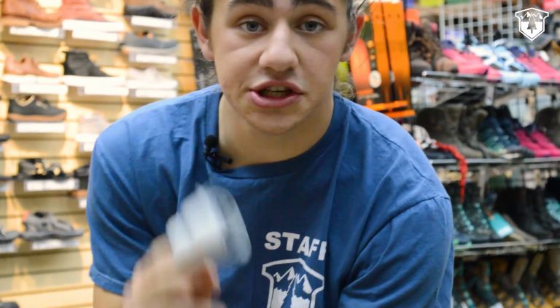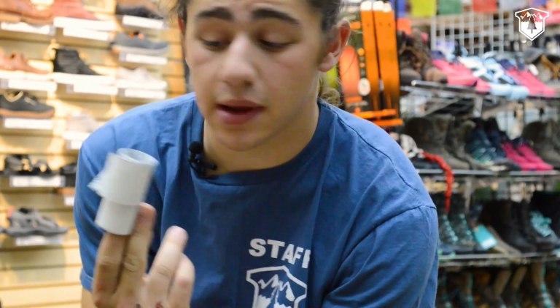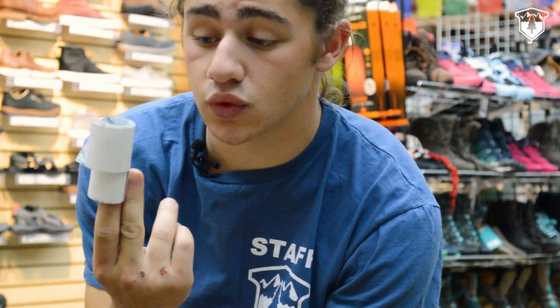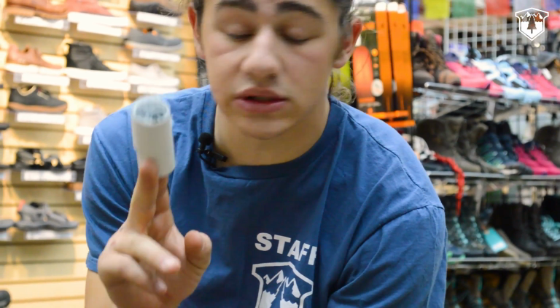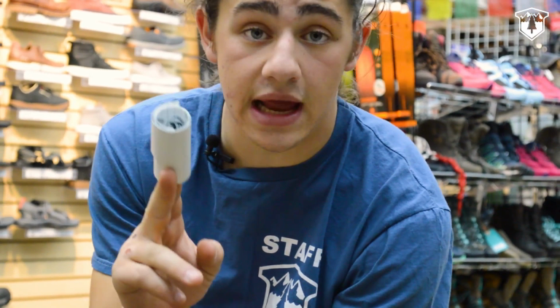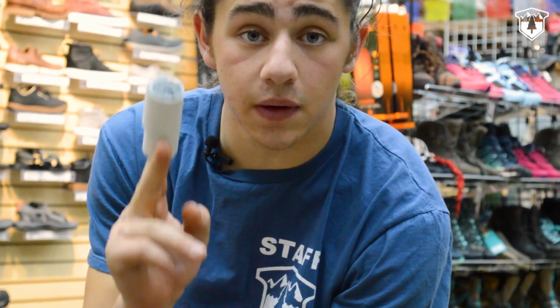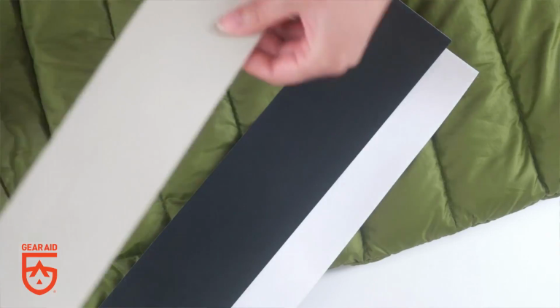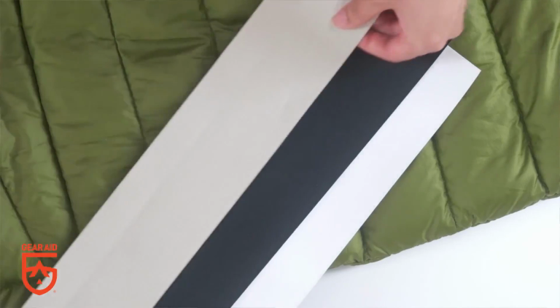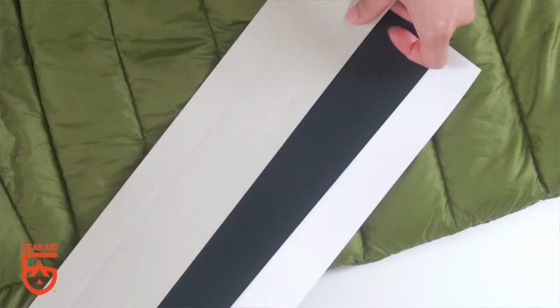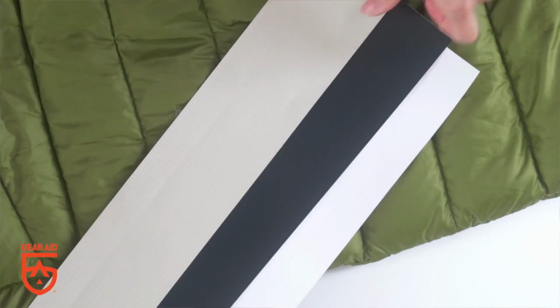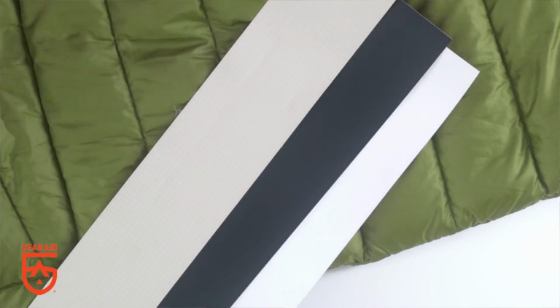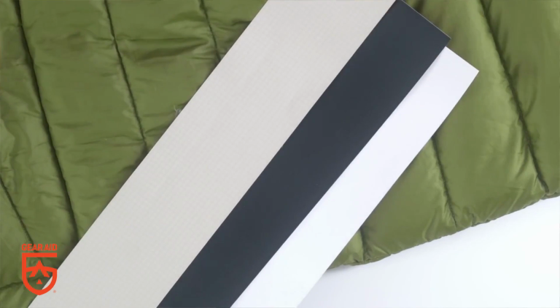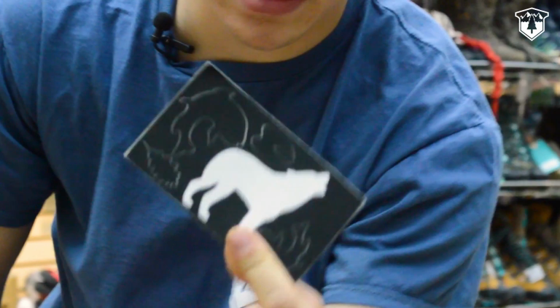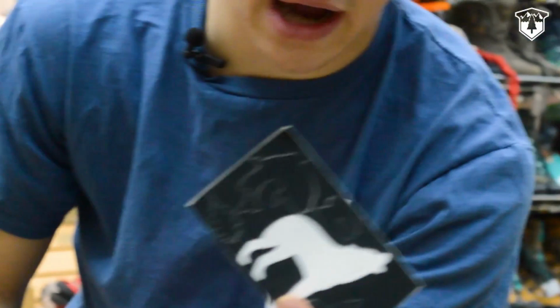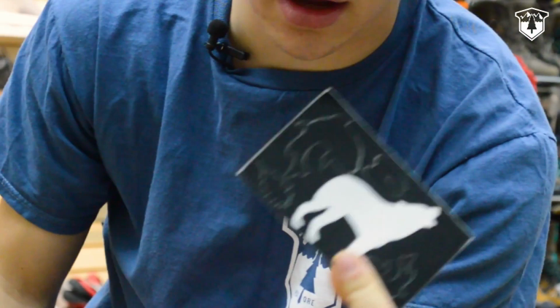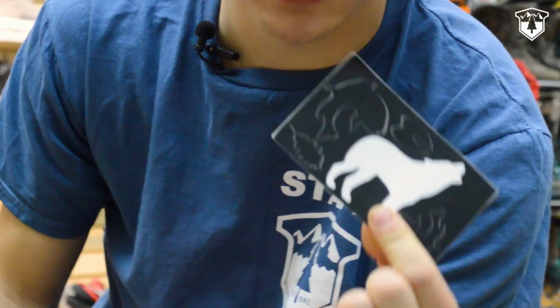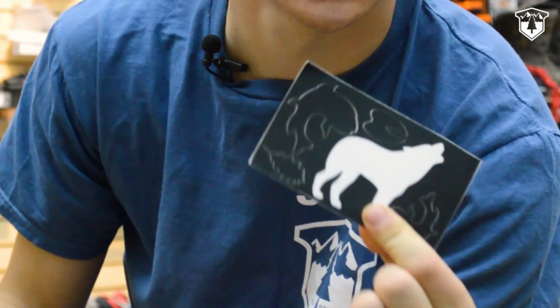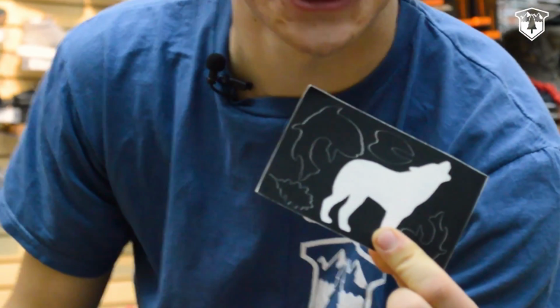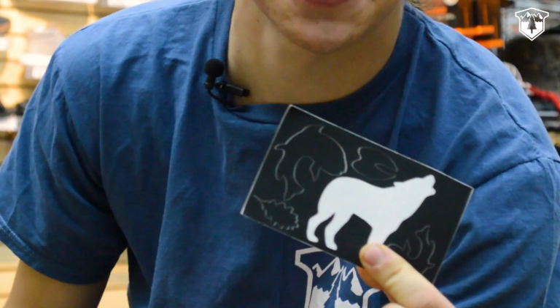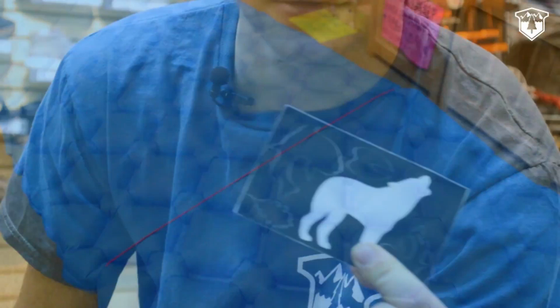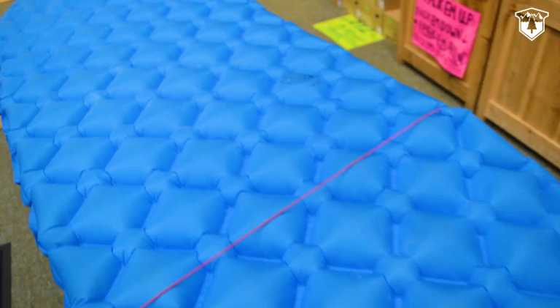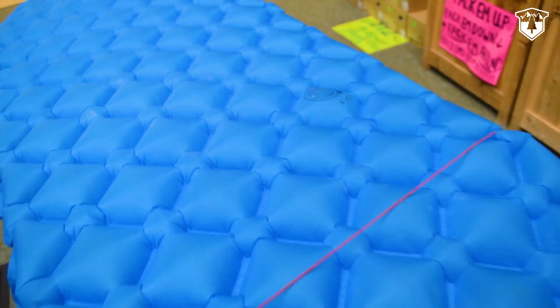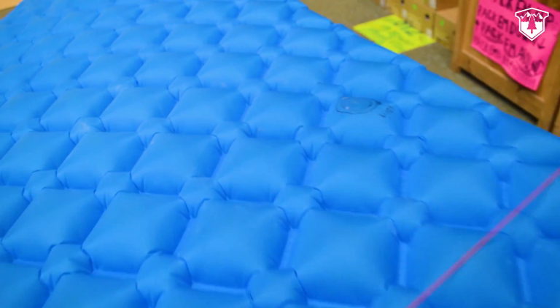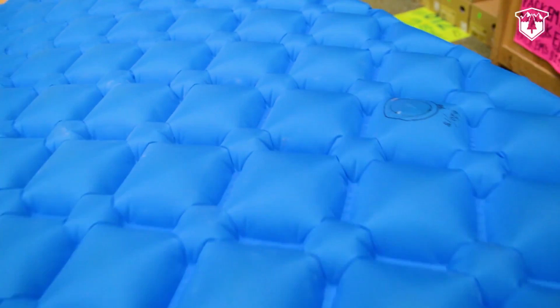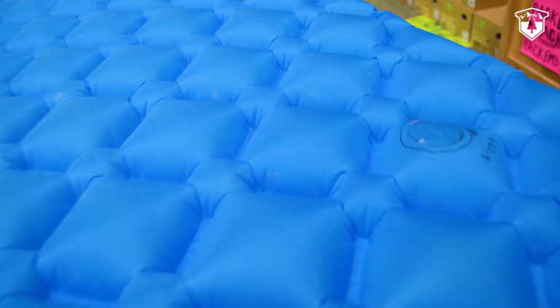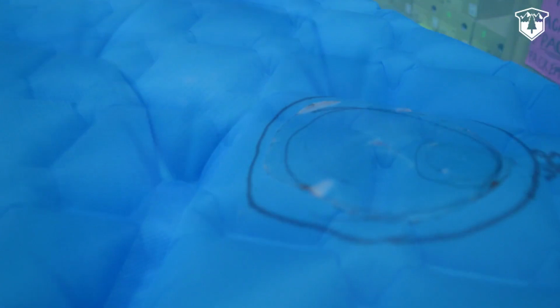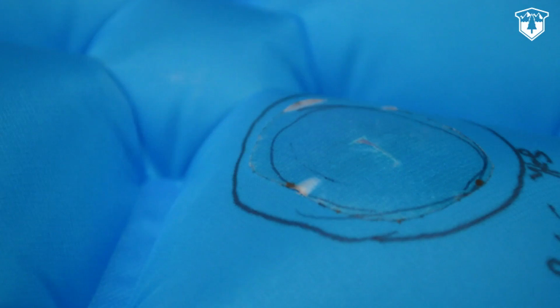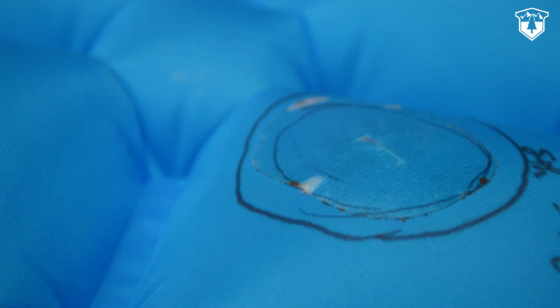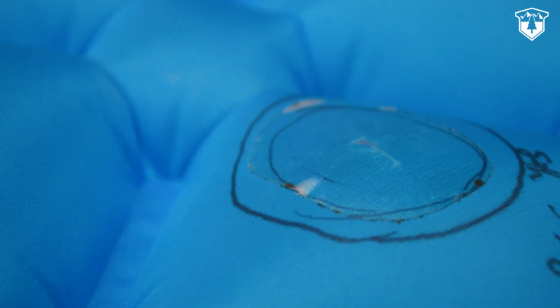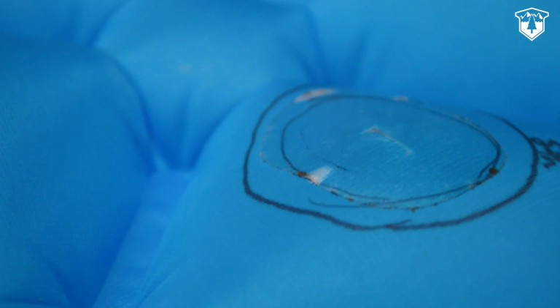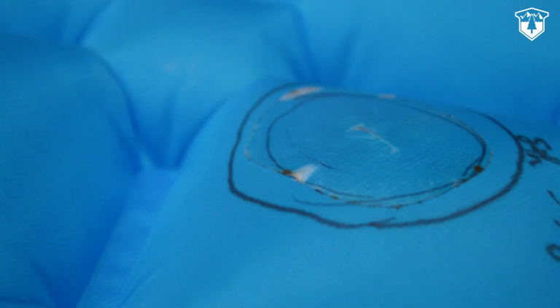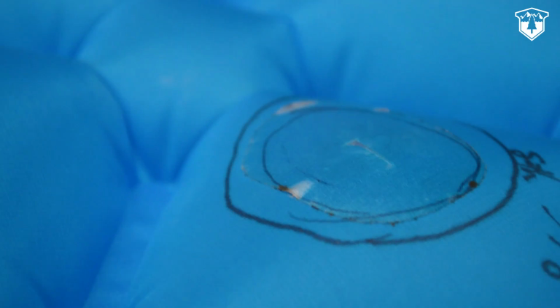Tenacious Tape comes in rolls of tape that you can cut to suit your needs, or pre-made patches that come in all sorts of fun shapes. The clear Tenacious Tape can be used to repair gear of any color and is almost invisible.